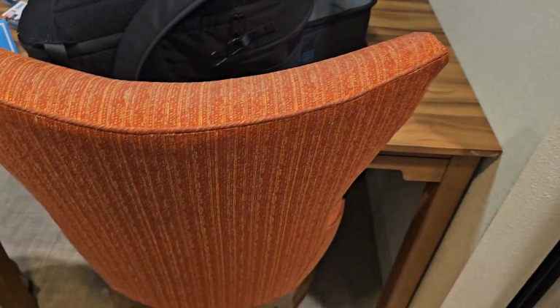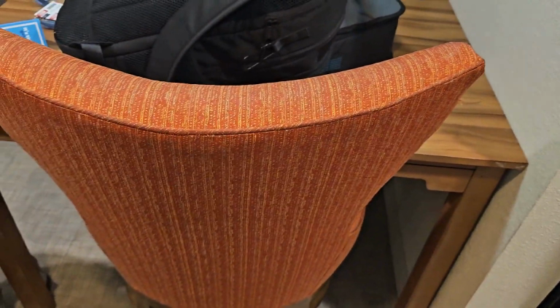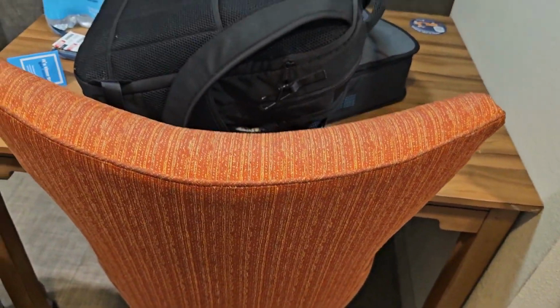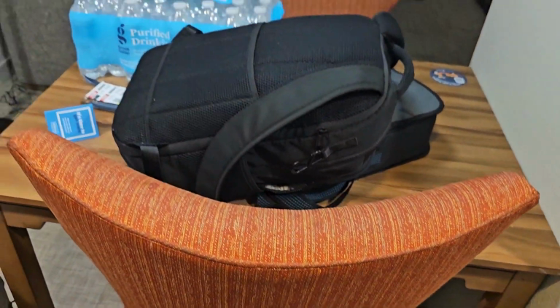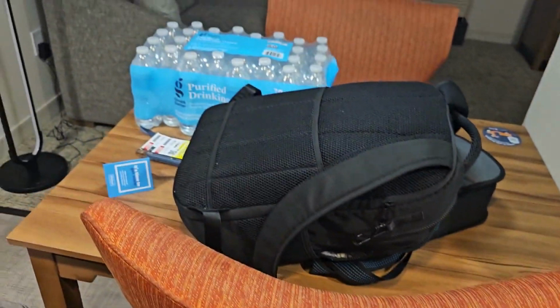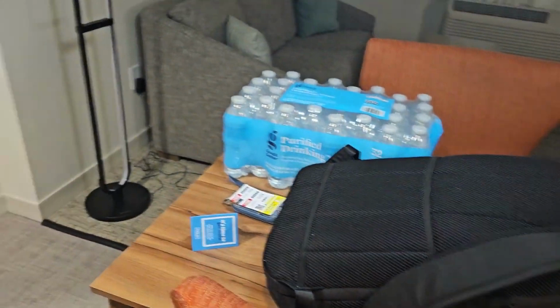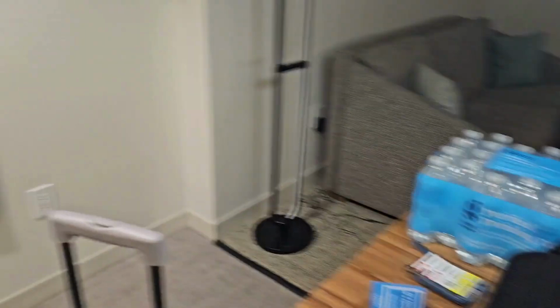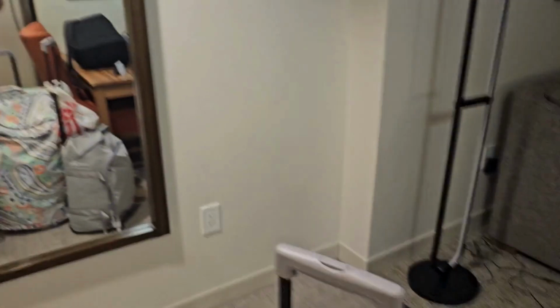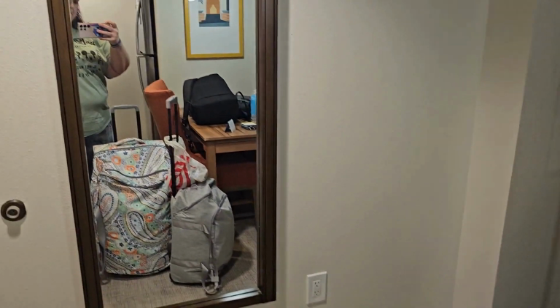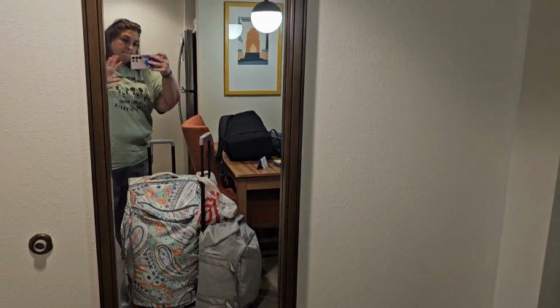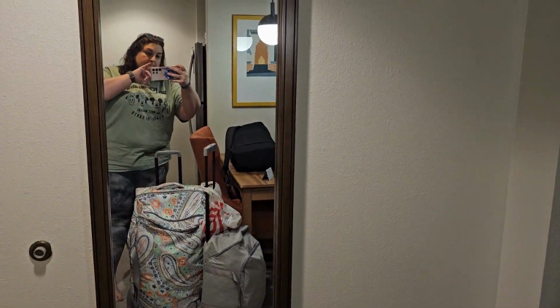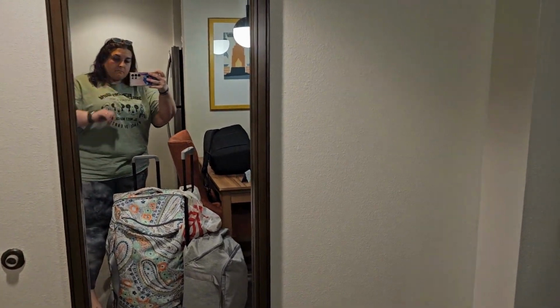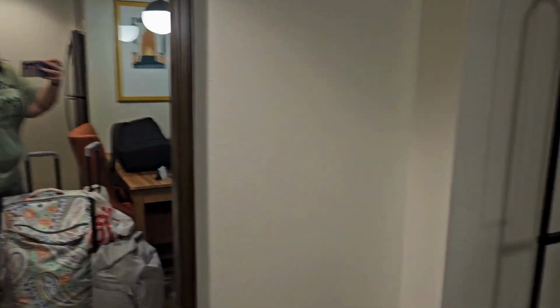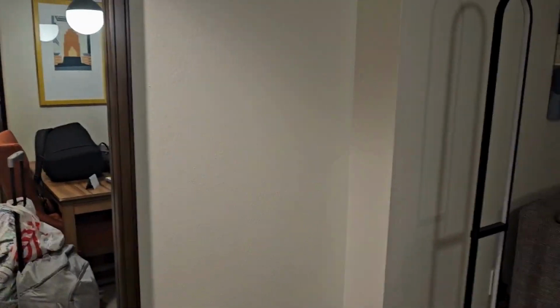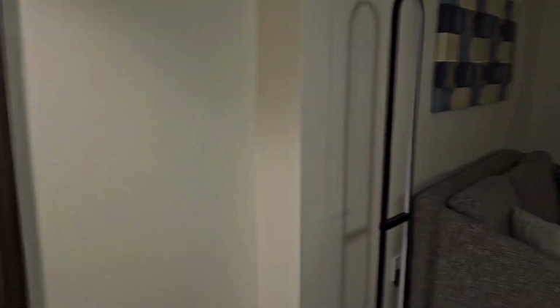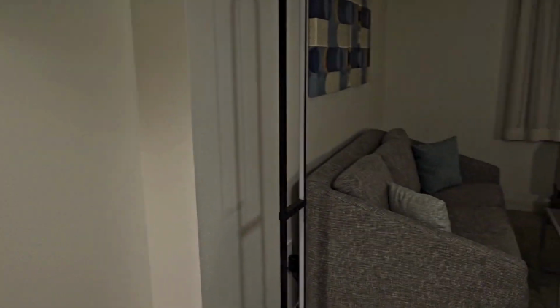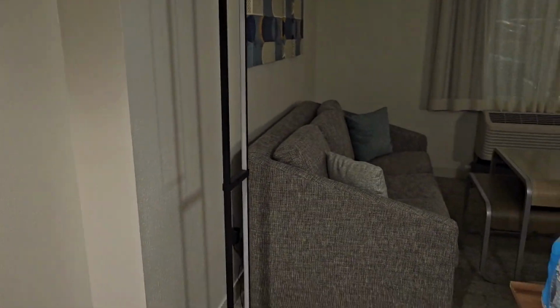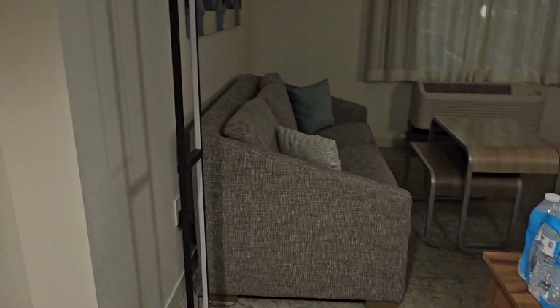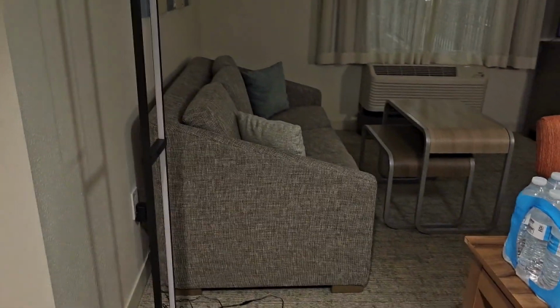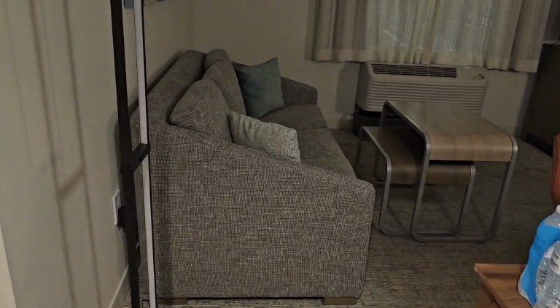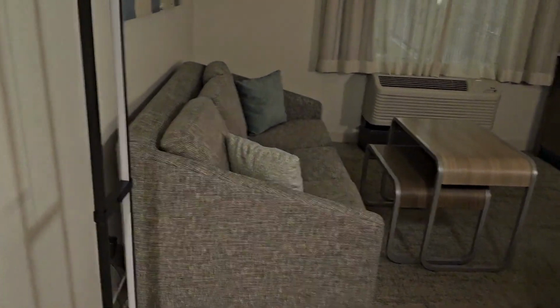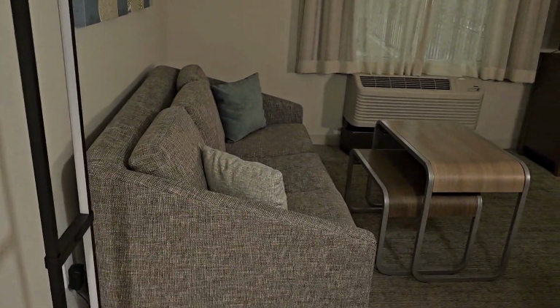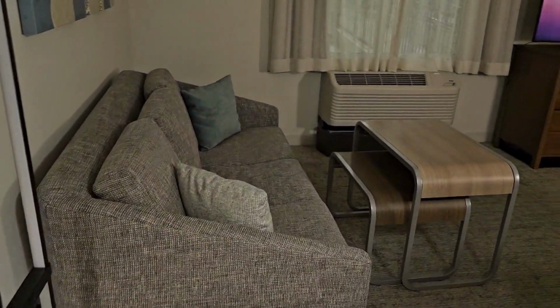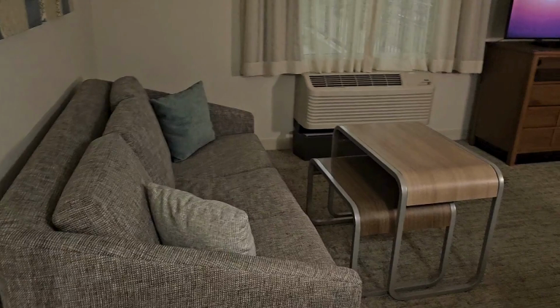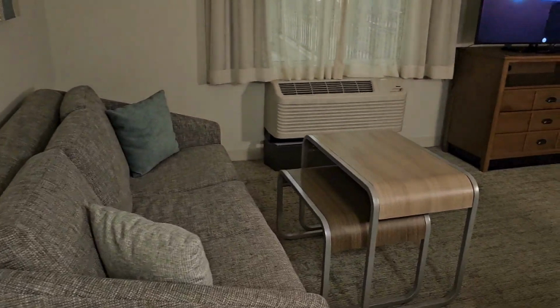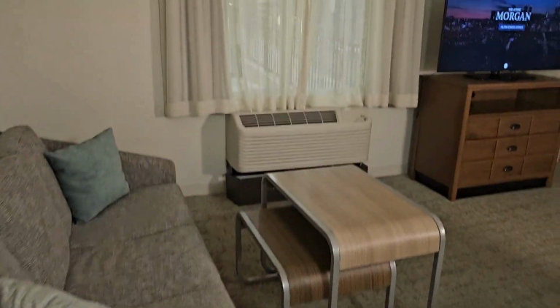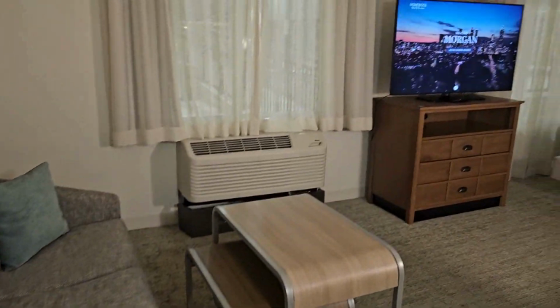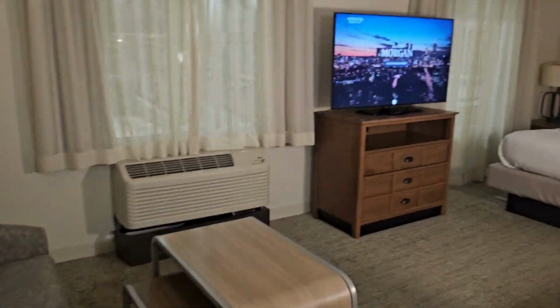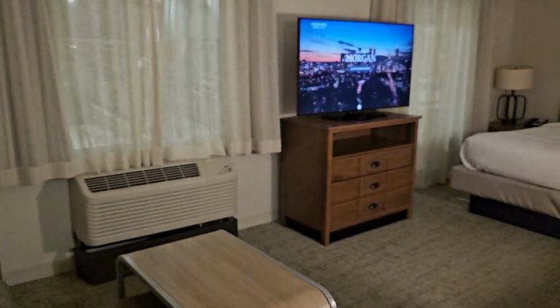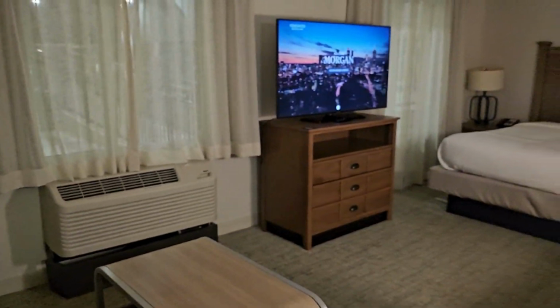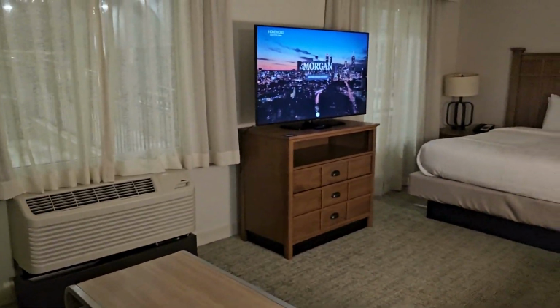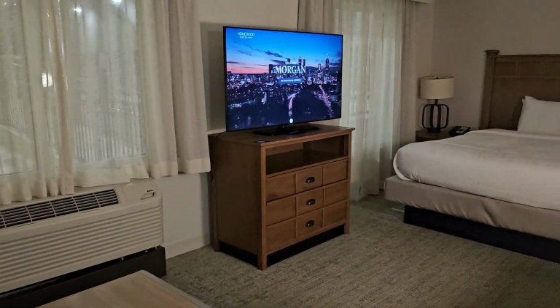There was a dining room table — if you want to call it a dining table — with two chairs. Full-length mirror, always nice to have. The couch was really comfy, and the TV was situated here in the middle so you could swivel it towards the bed or the couch, which was nice.